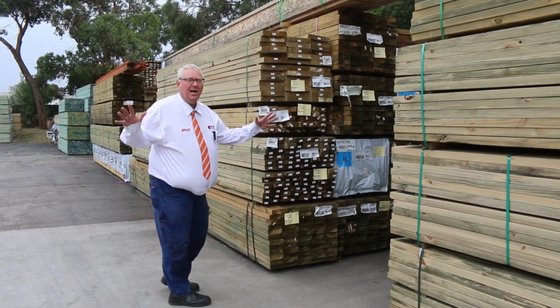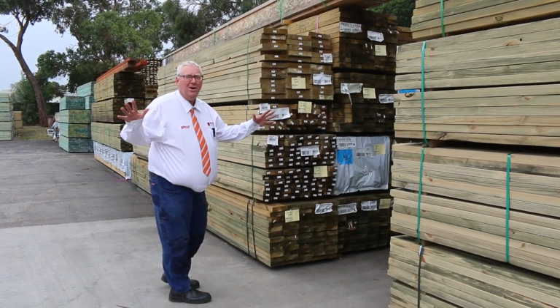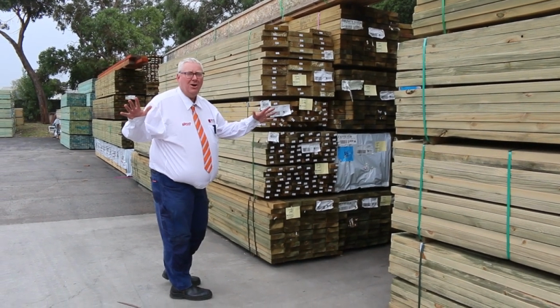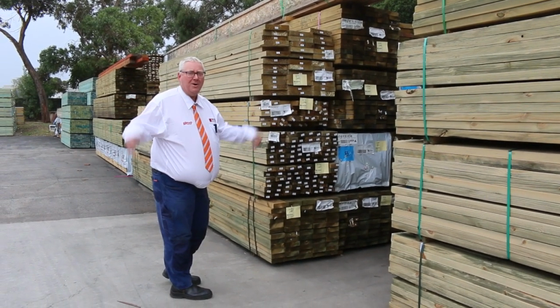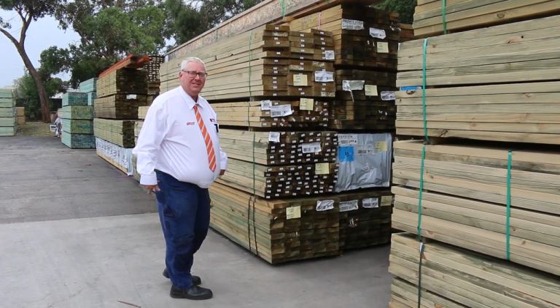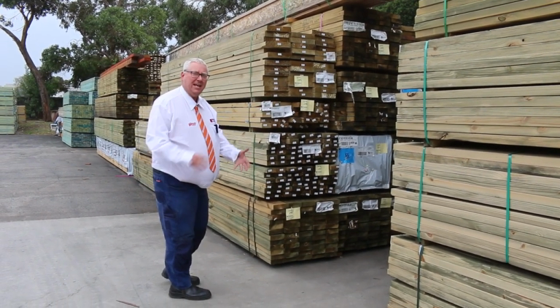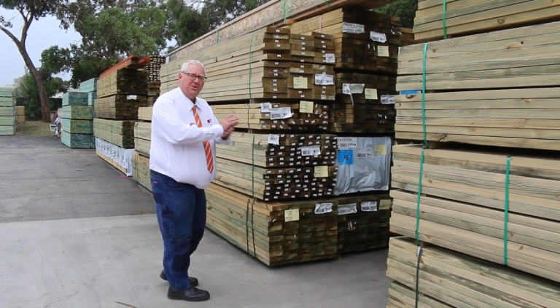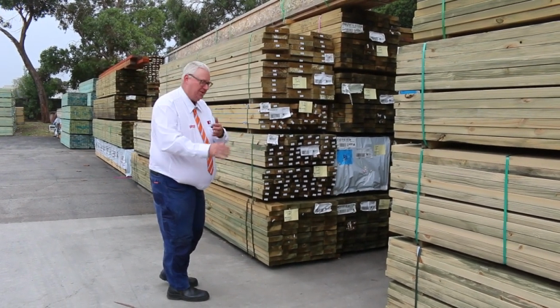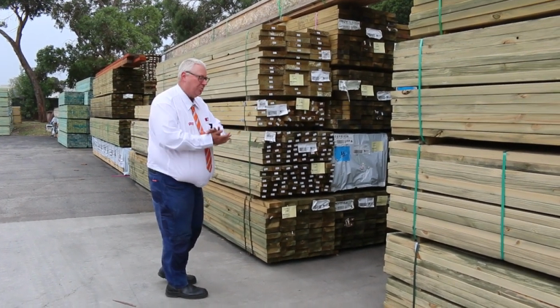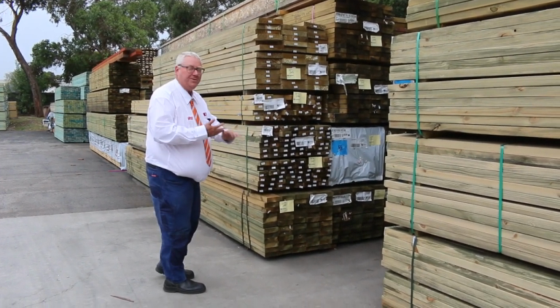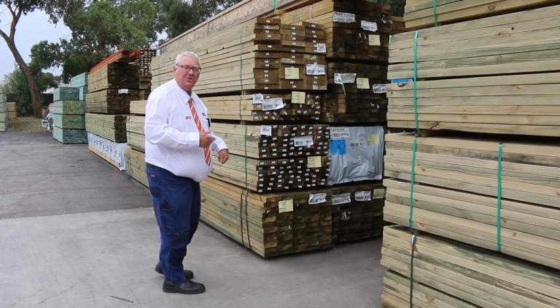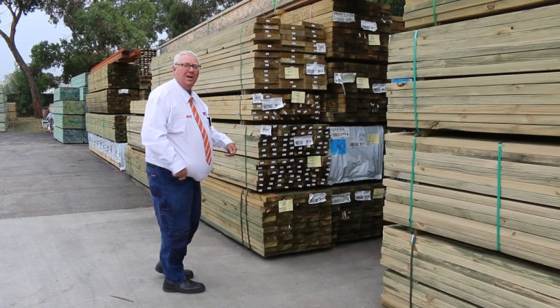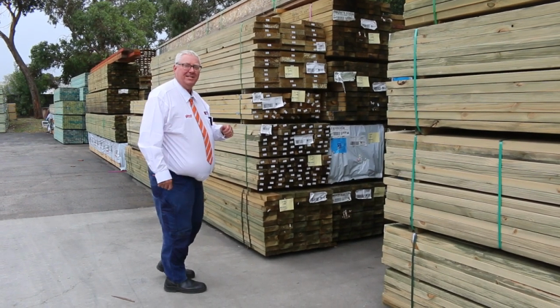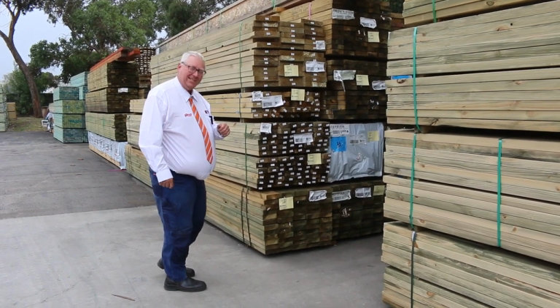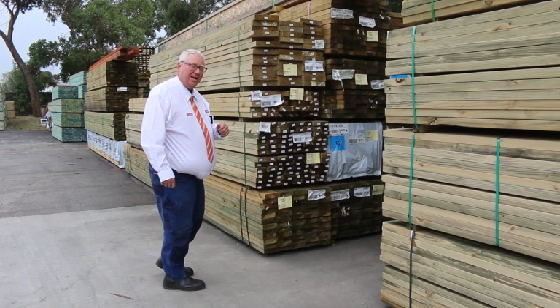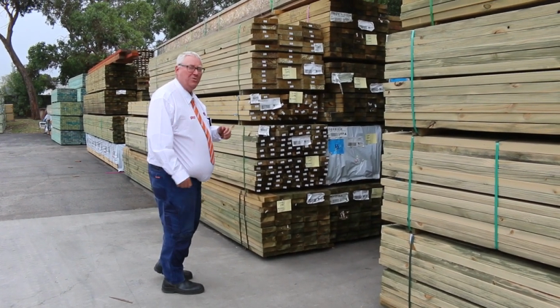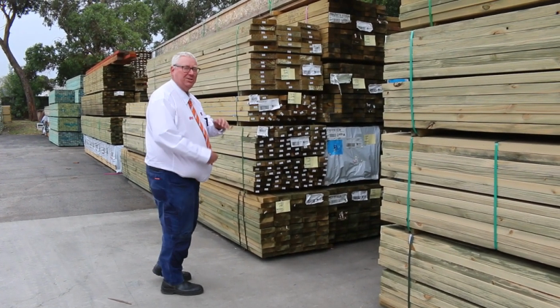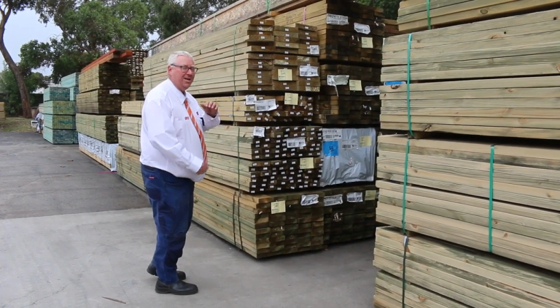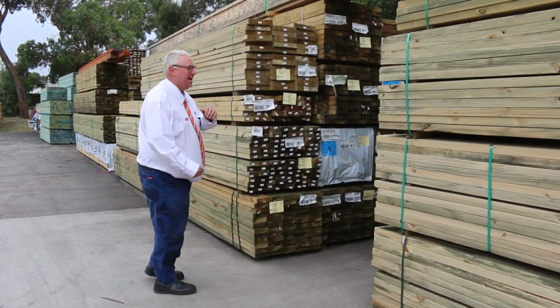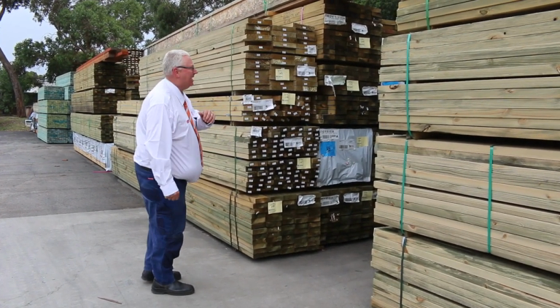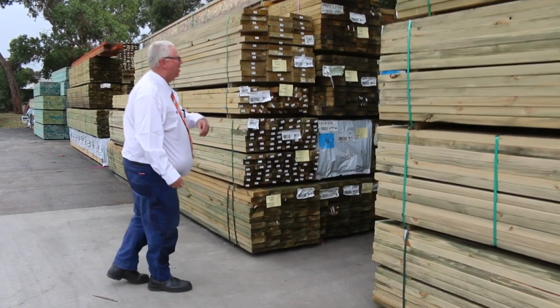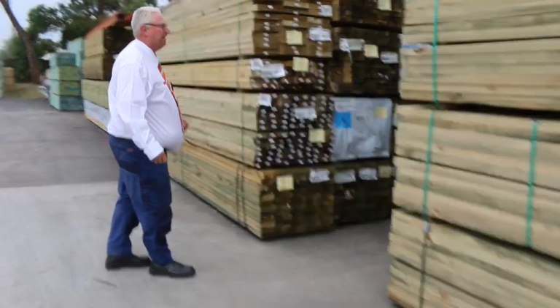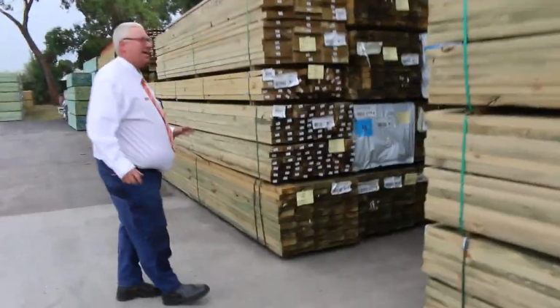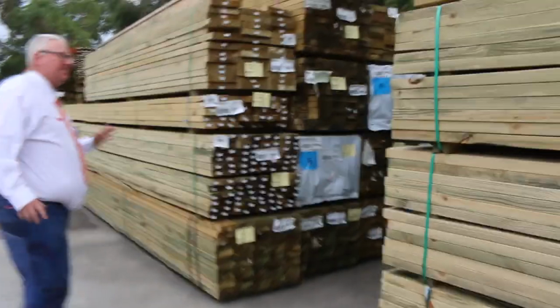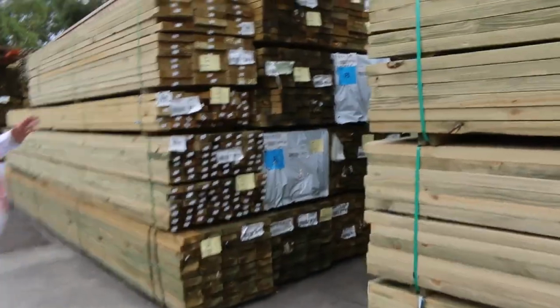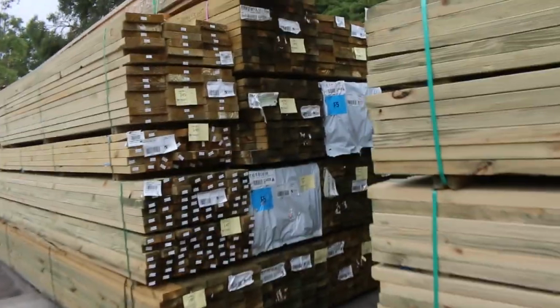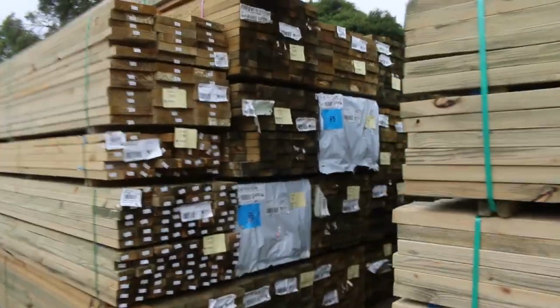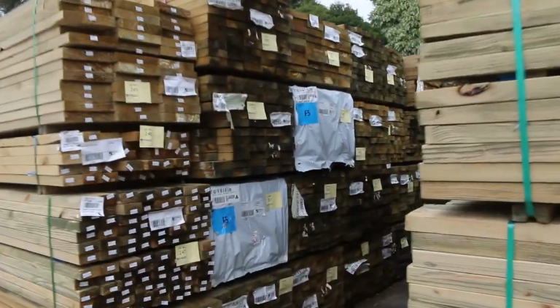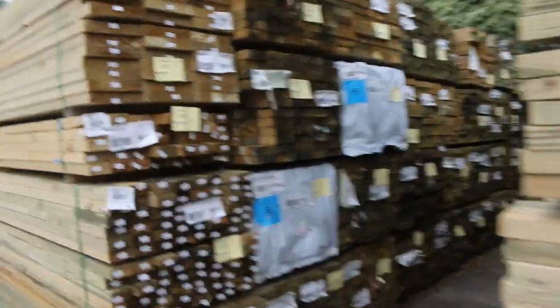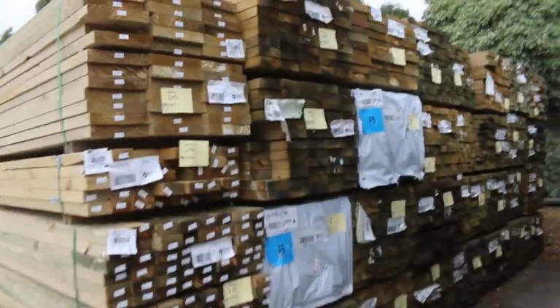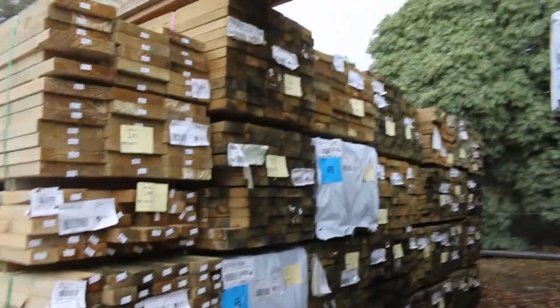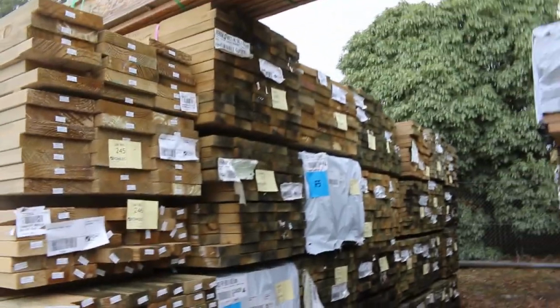Hello! Michael from Vows here once again for Tuesday afternoon auction preview. Tomorrow's auction is Wednesday the 22nd of March 2023 at 10am. Once again a massive load of timber in this week — let's go for a walk and check it all out.